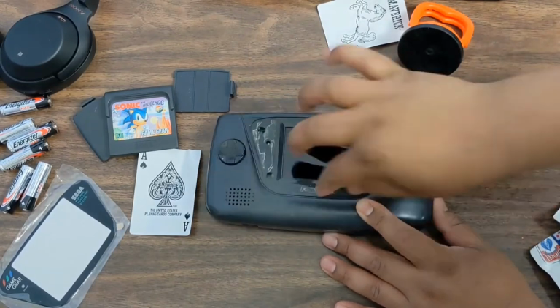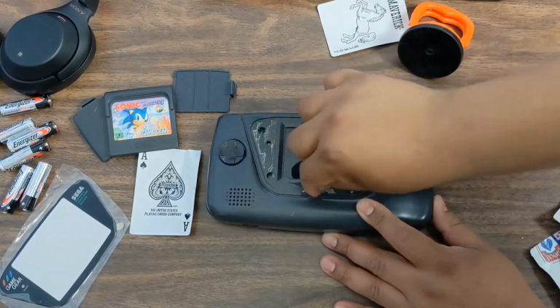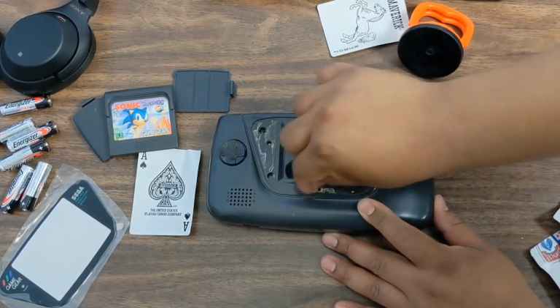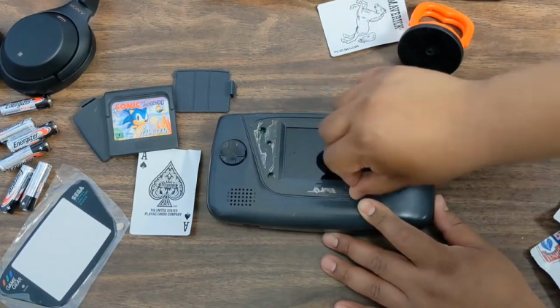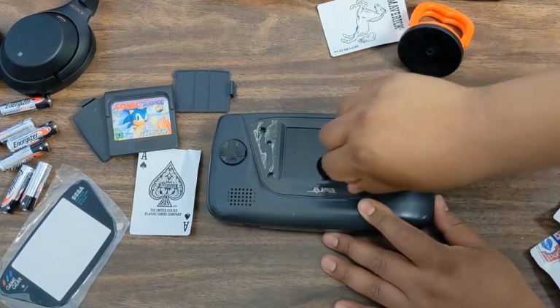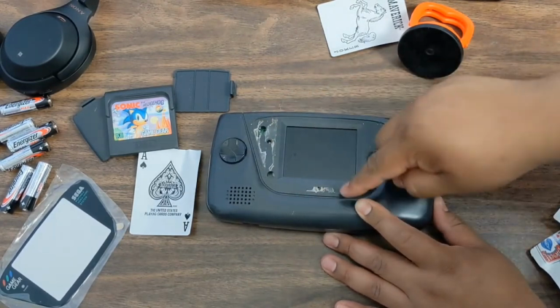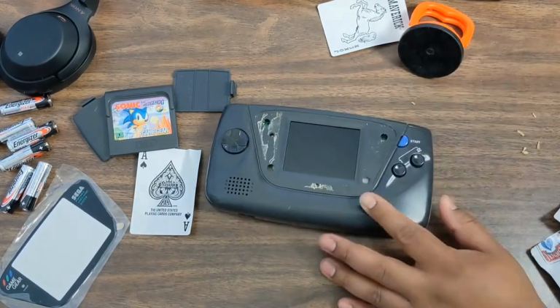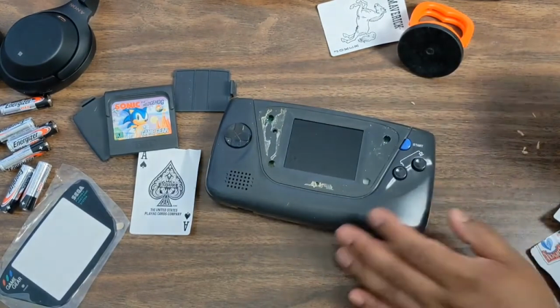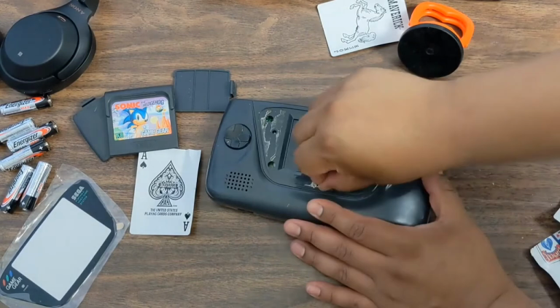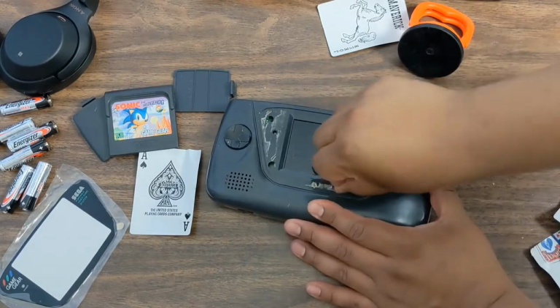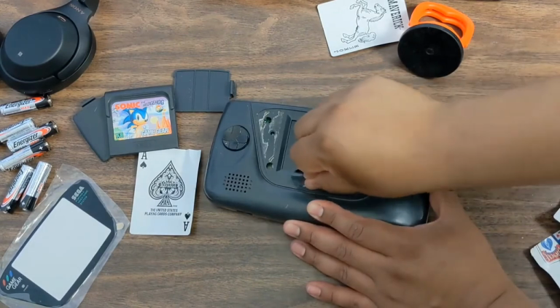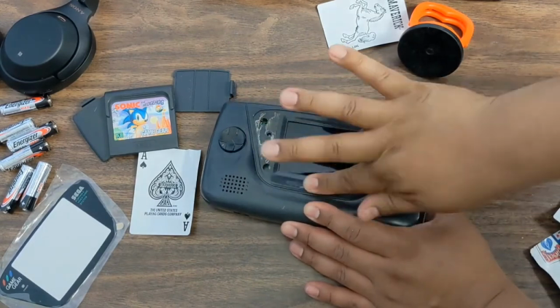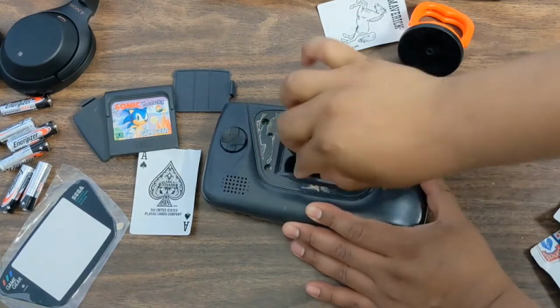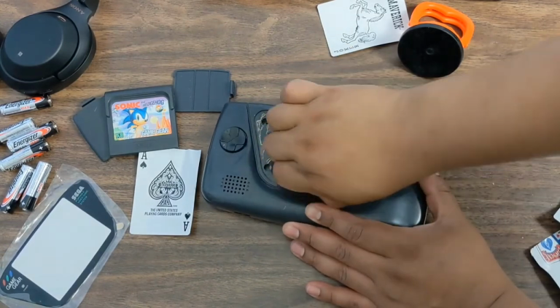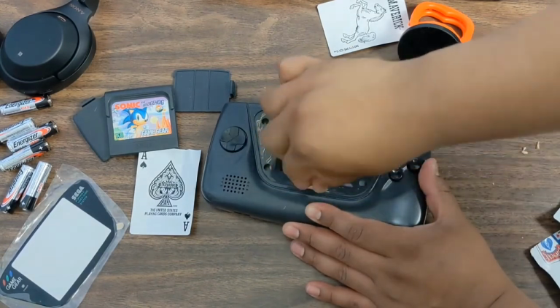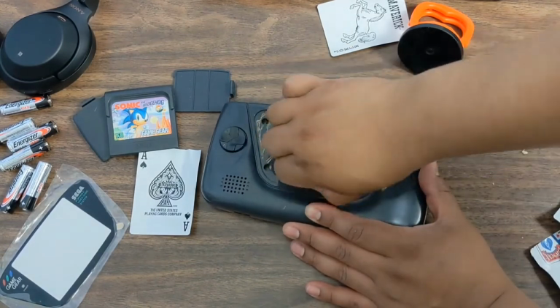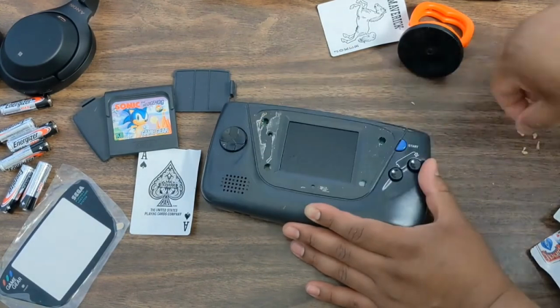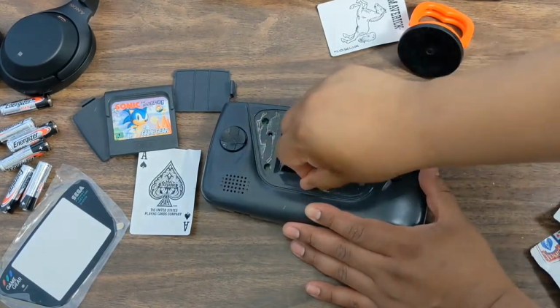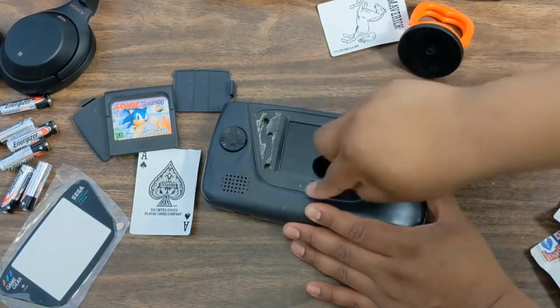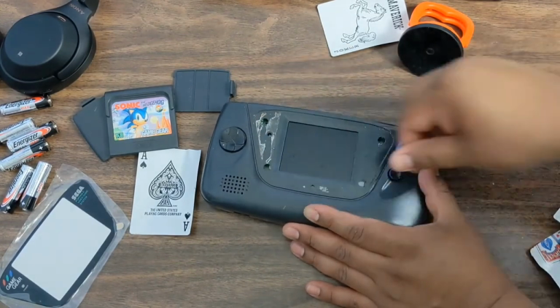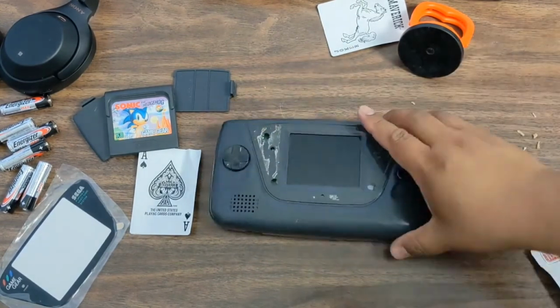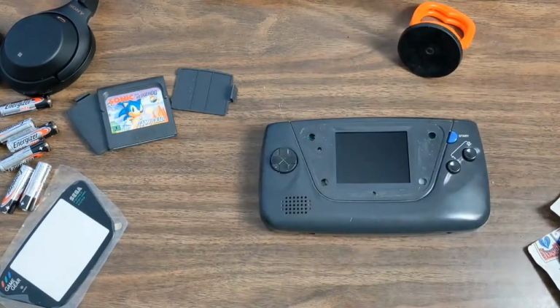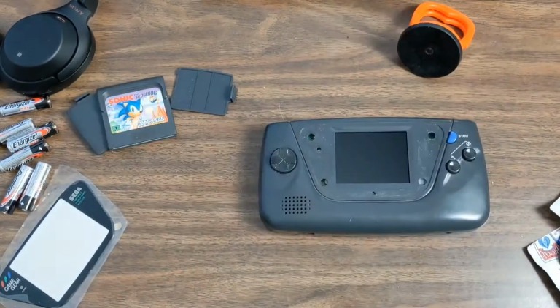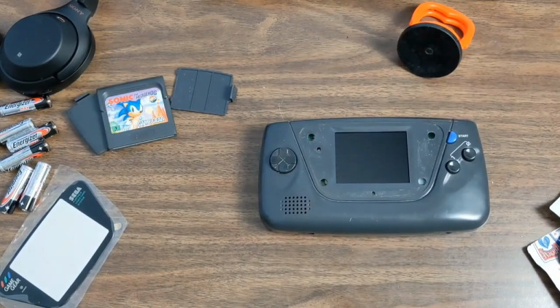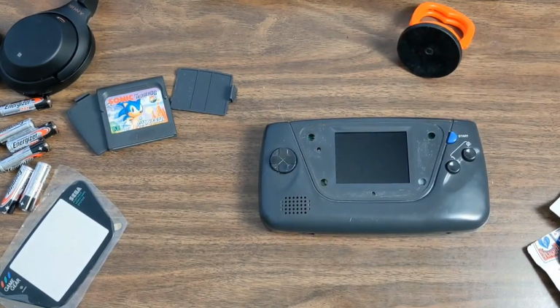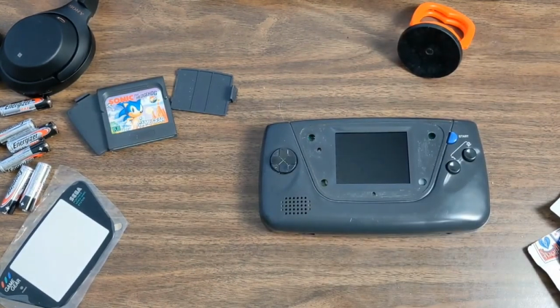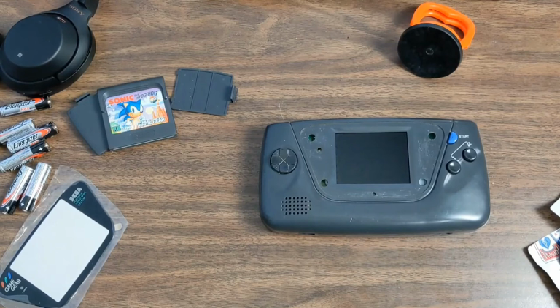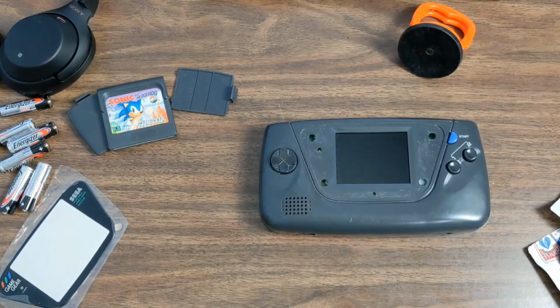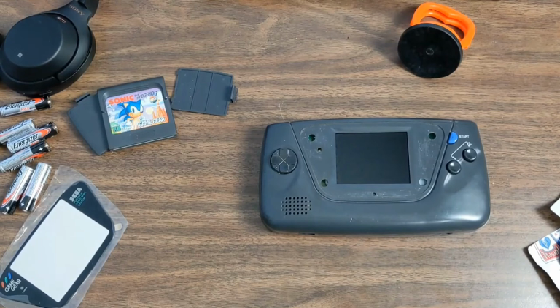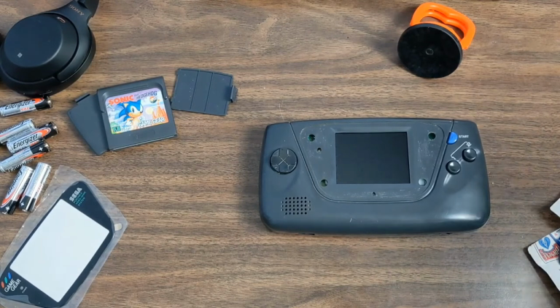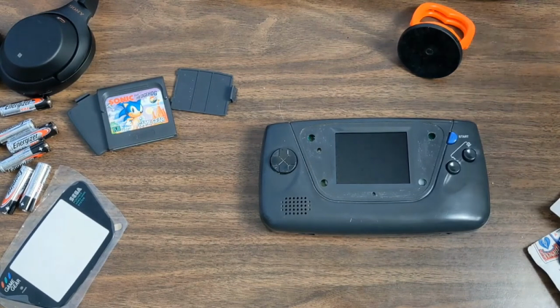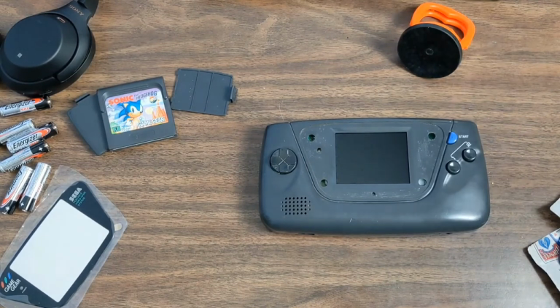What we're doing here is just trying to clear up the glue. I'll just heat it up and use my fingers to remove it, just peeling it up little by little. And now you can see it's all done.